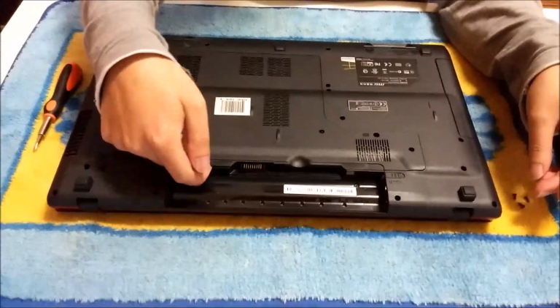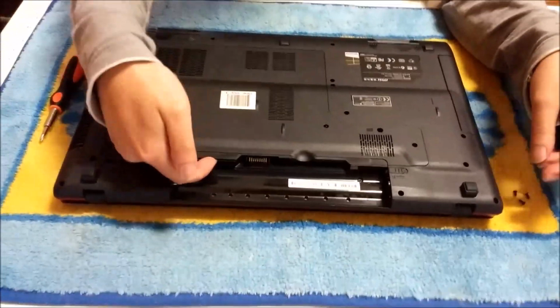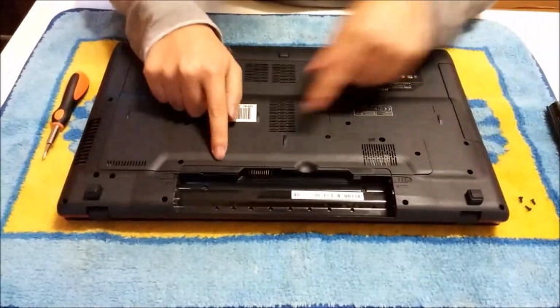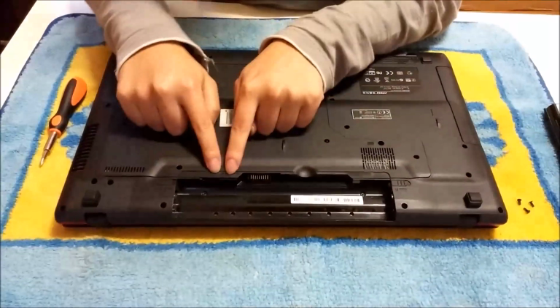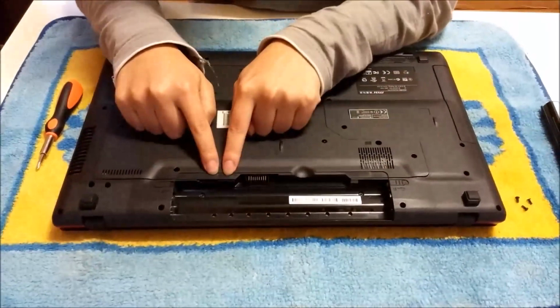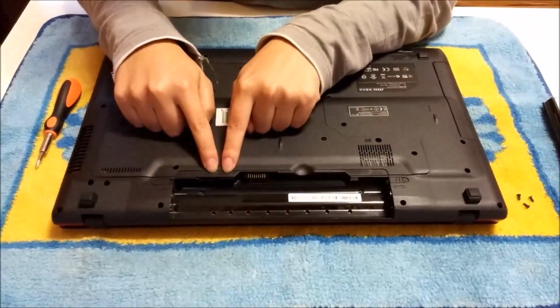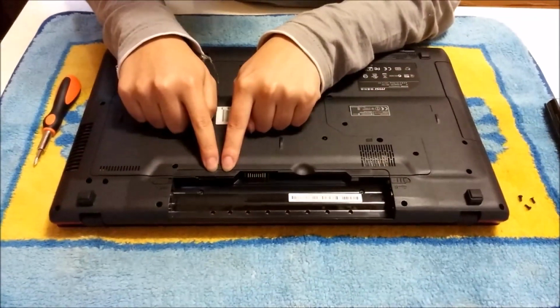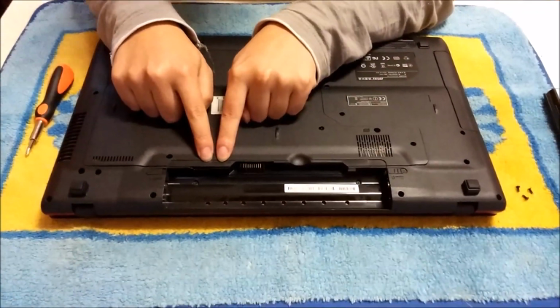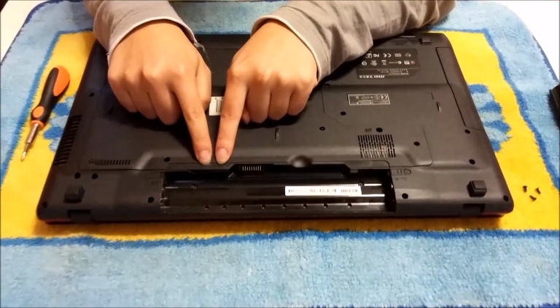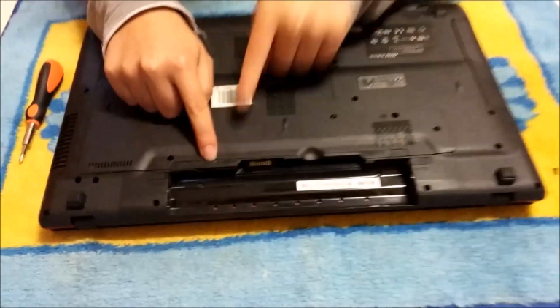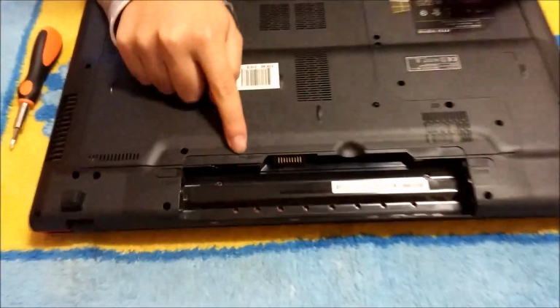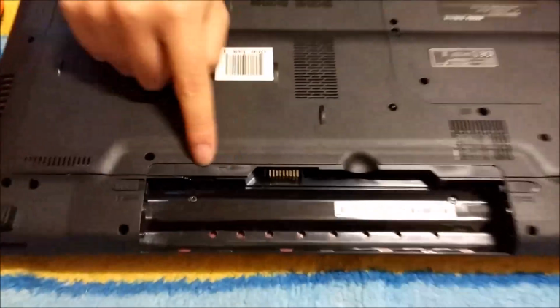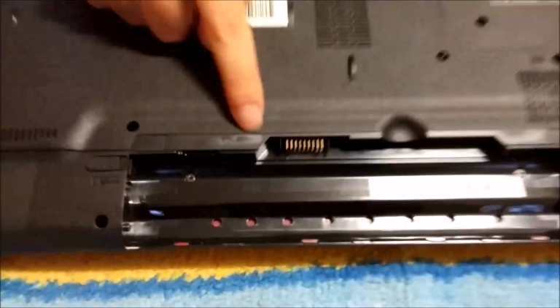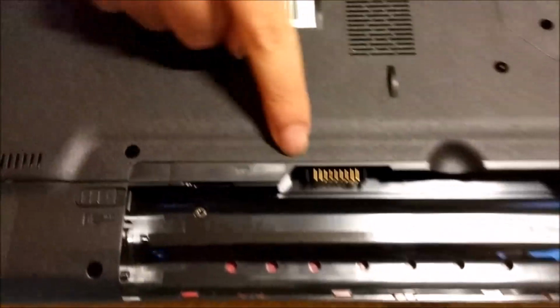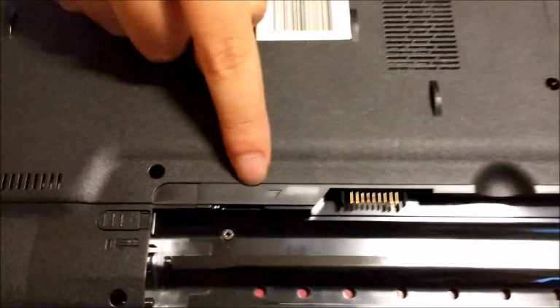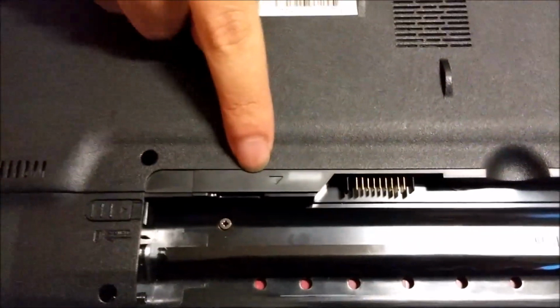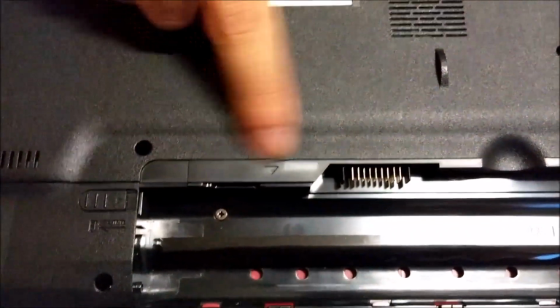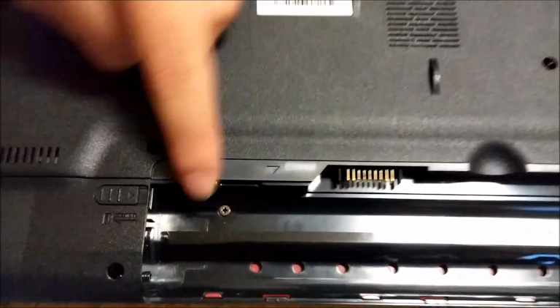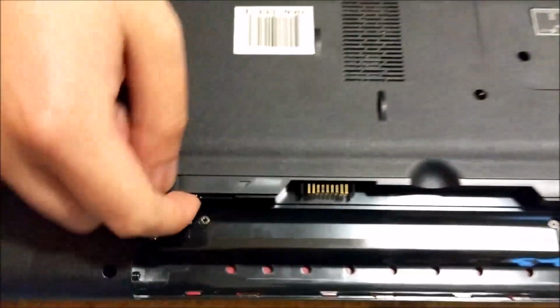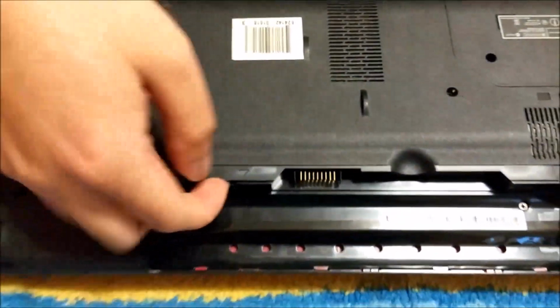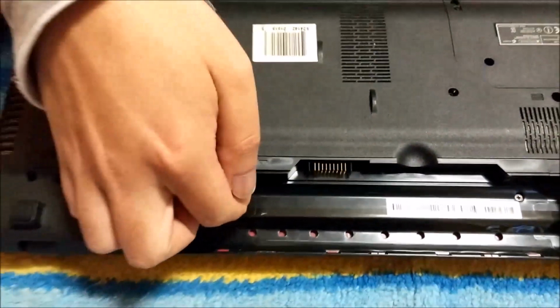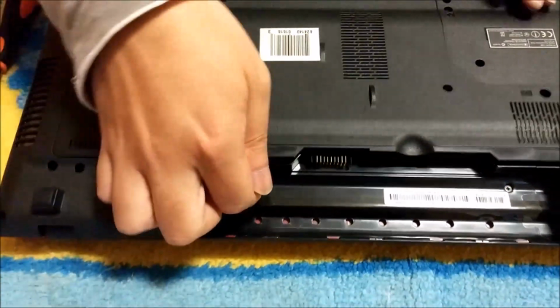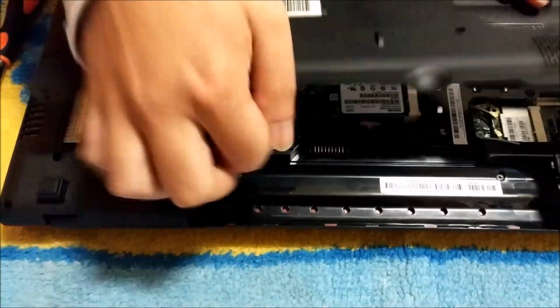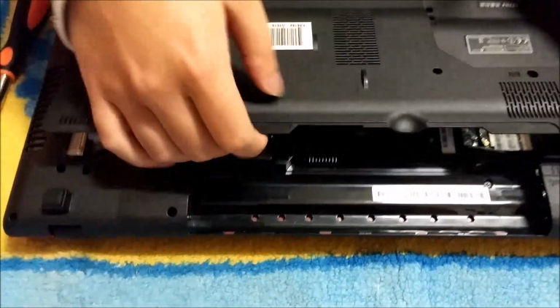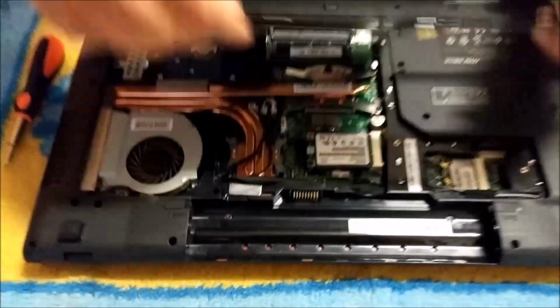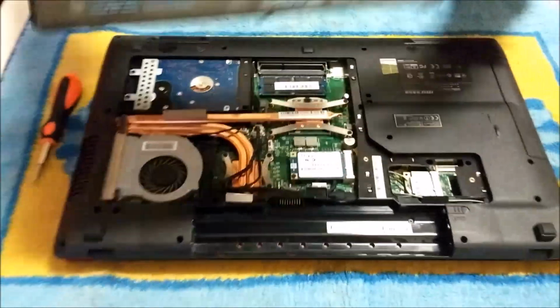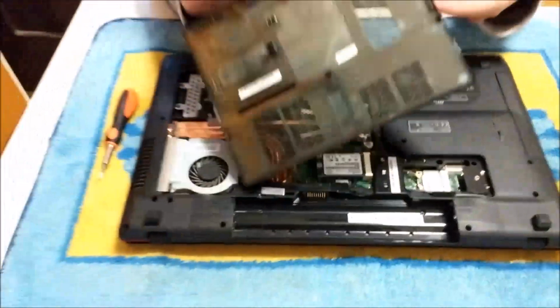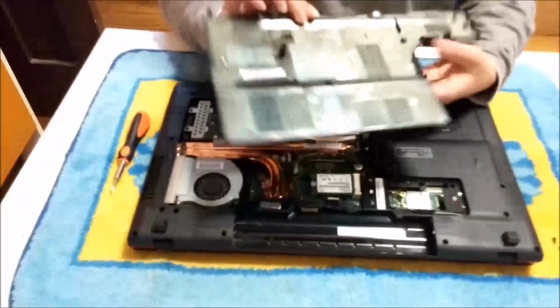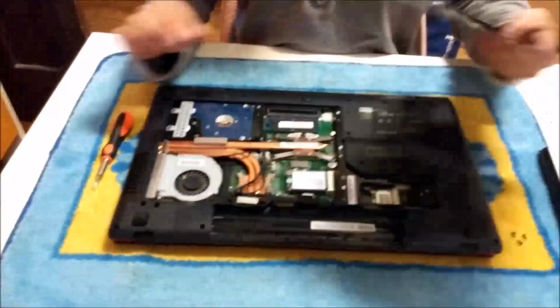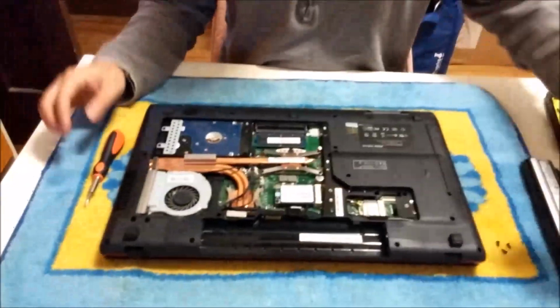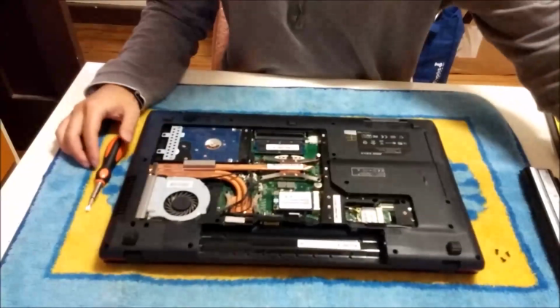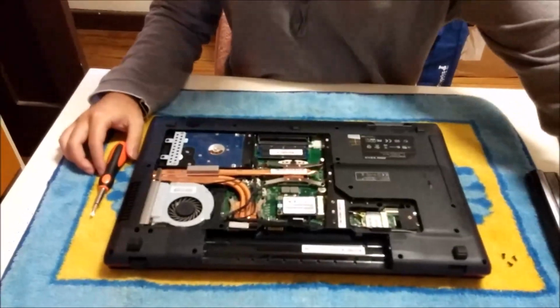There's a little tab hole there, and a little gap here with an arrow. You put your finger in and lift it up, and you remove the back cover like that.